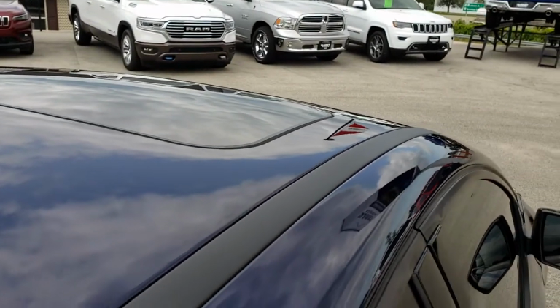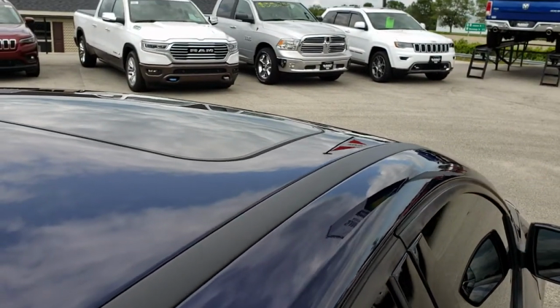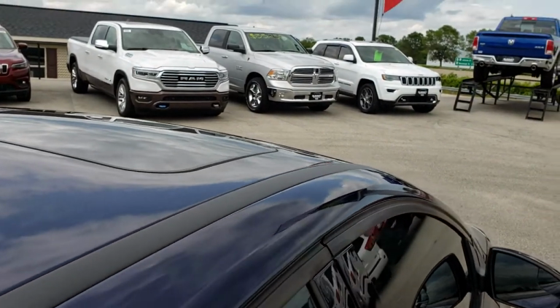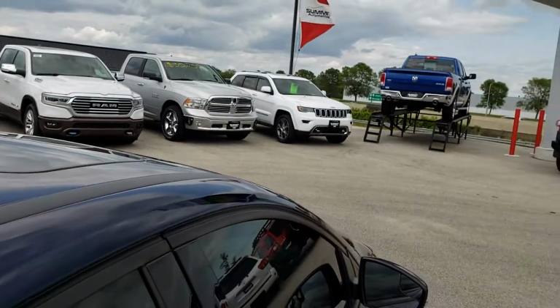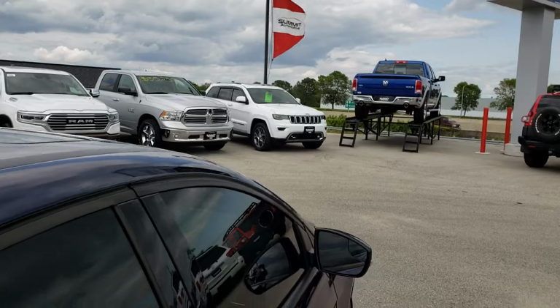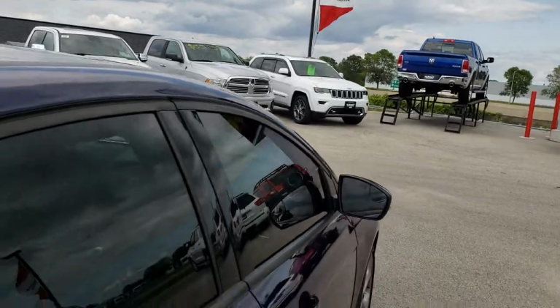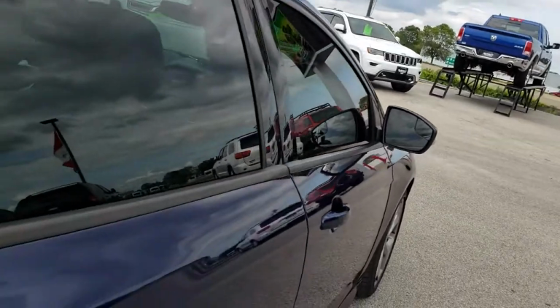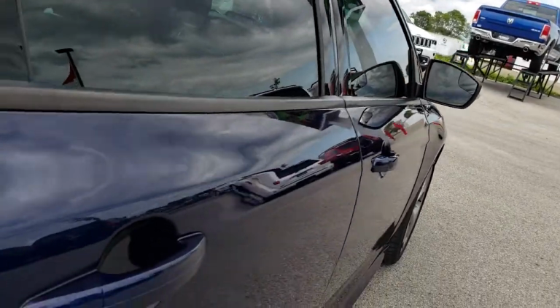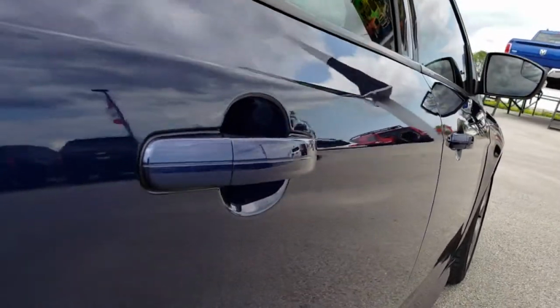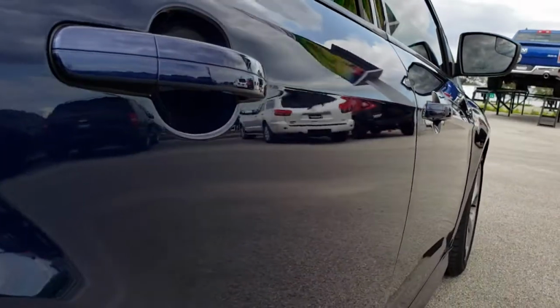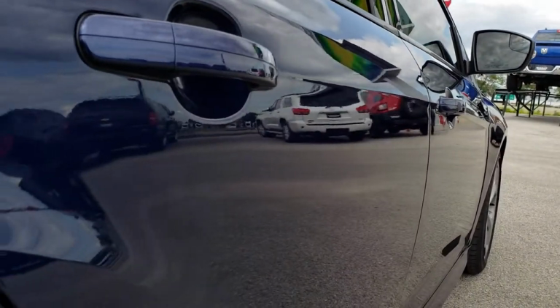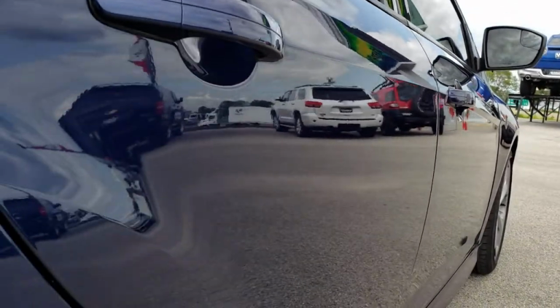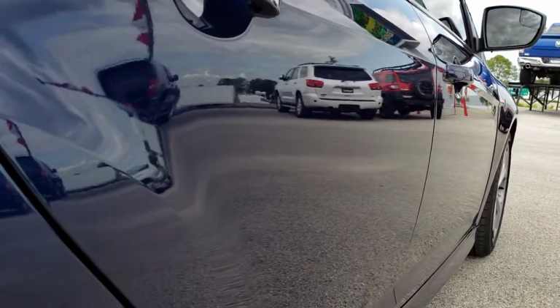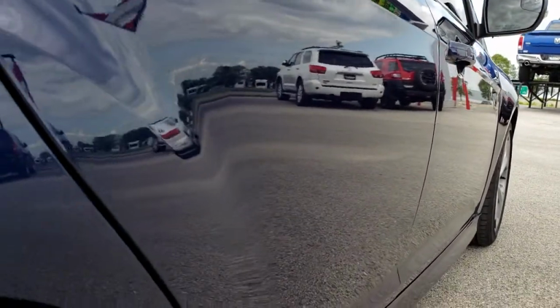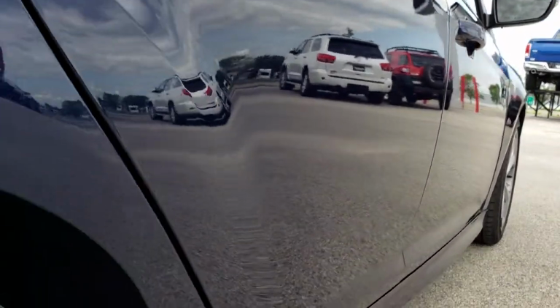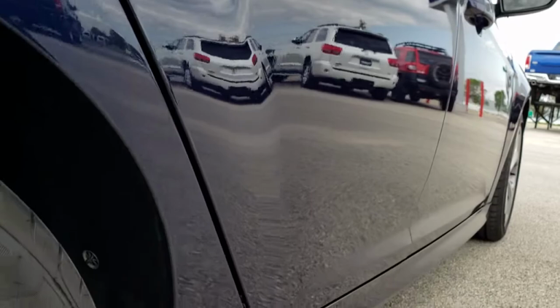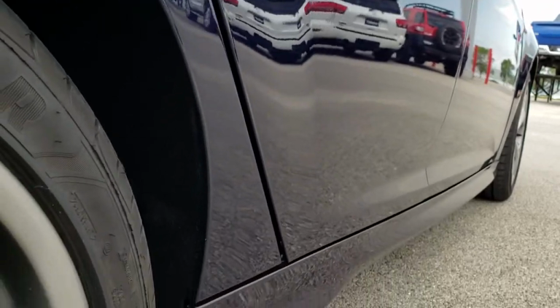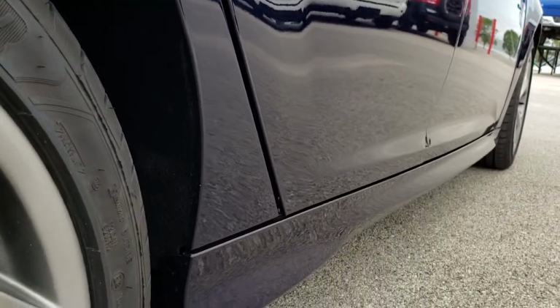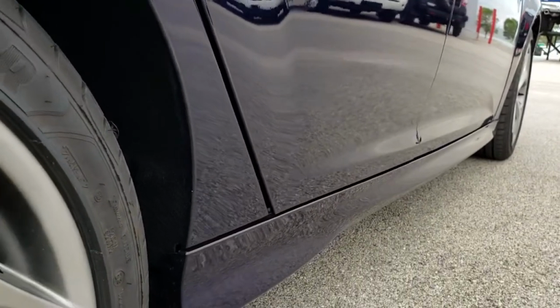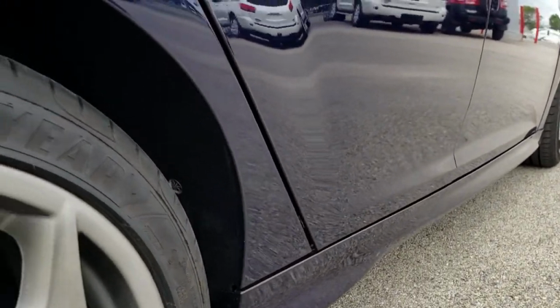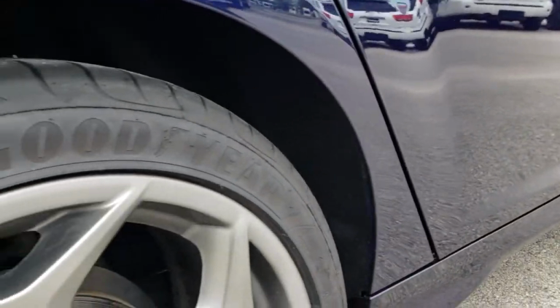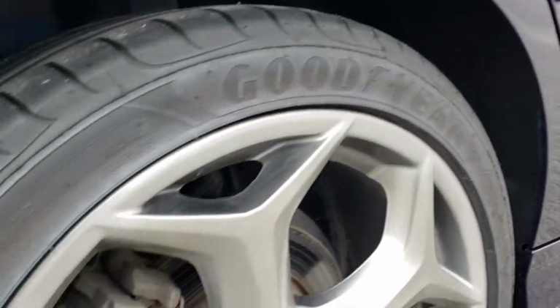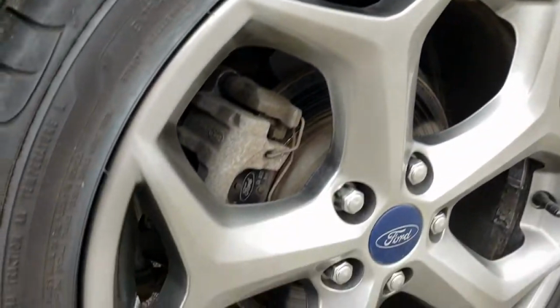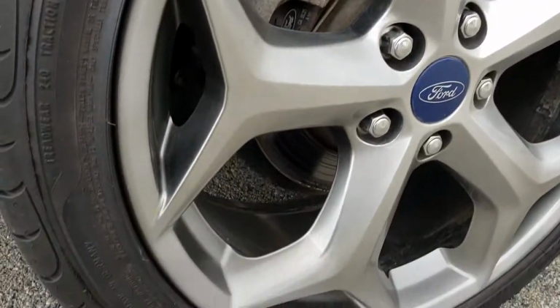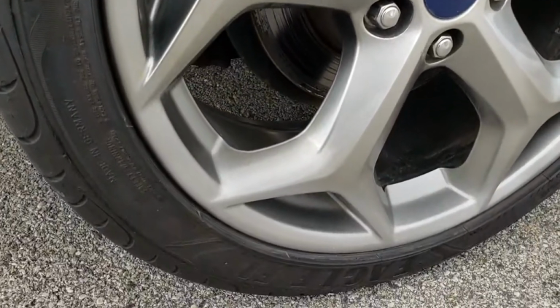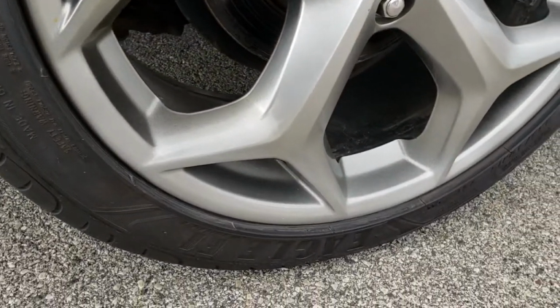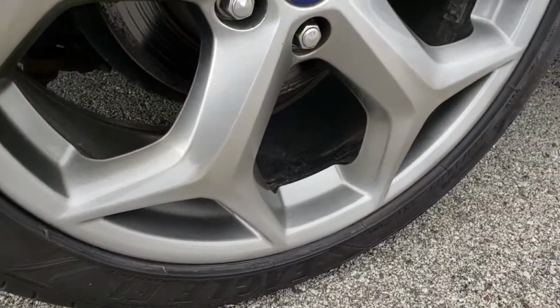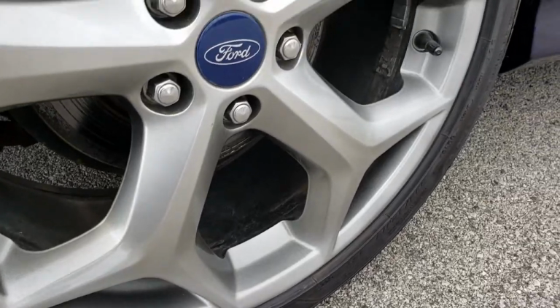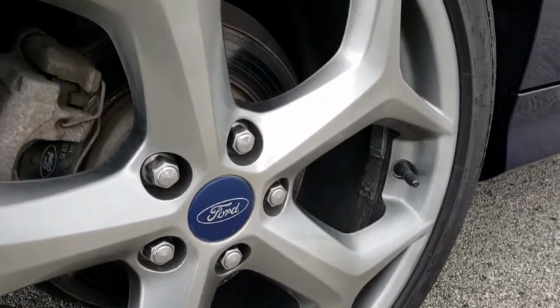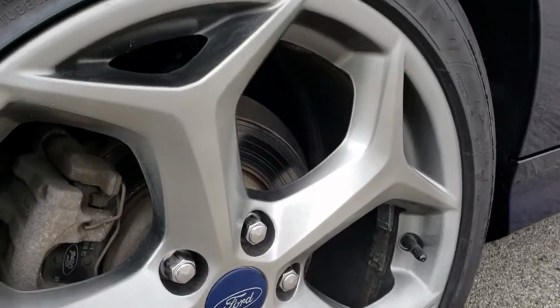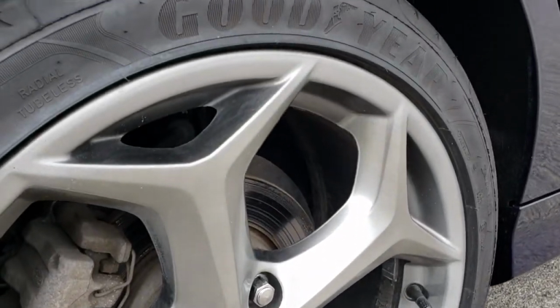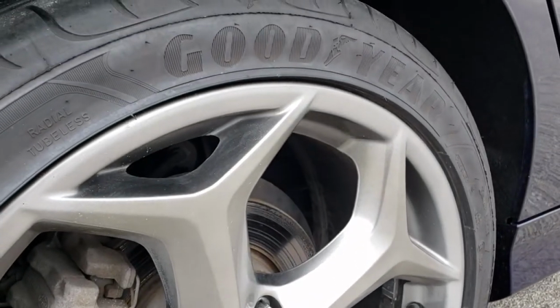You can see this one does have the sunroof. Down this side is very, very clean — I didn't see any dents or dings on the doors. This back rim is in excellent condition as well, no scuffs or scrapes on that.